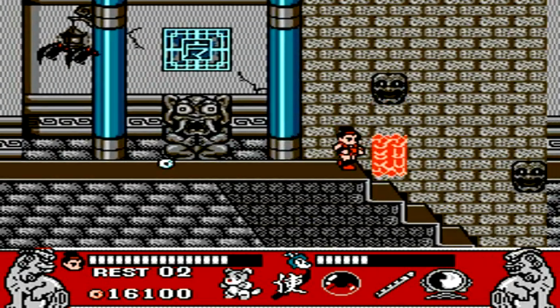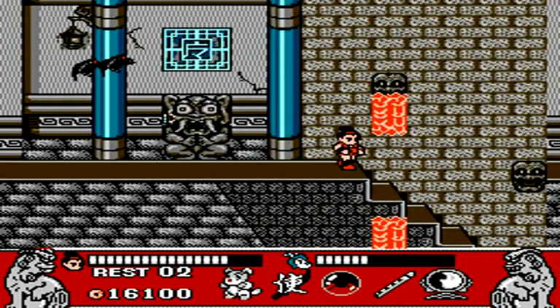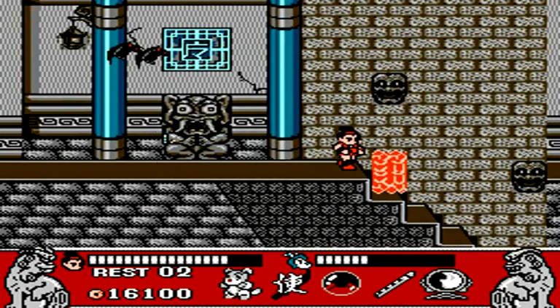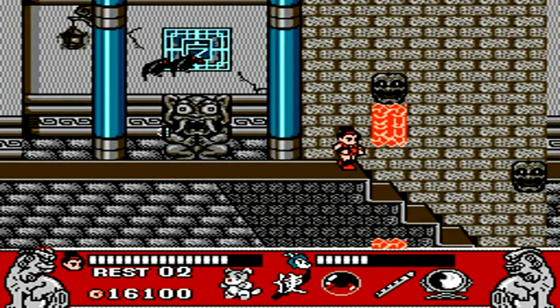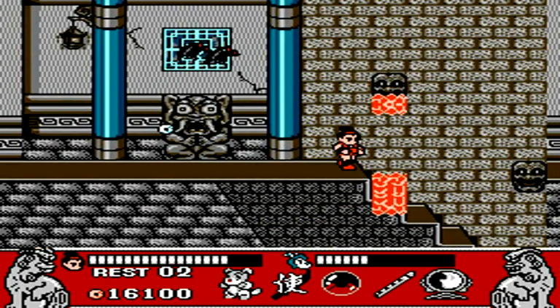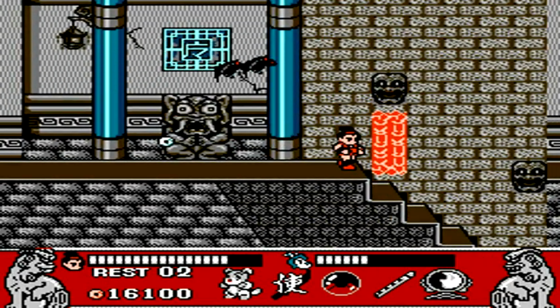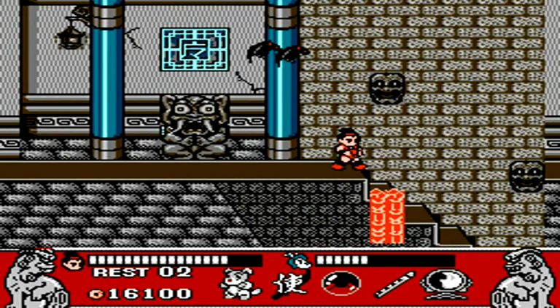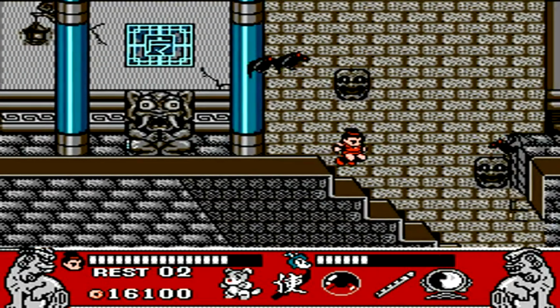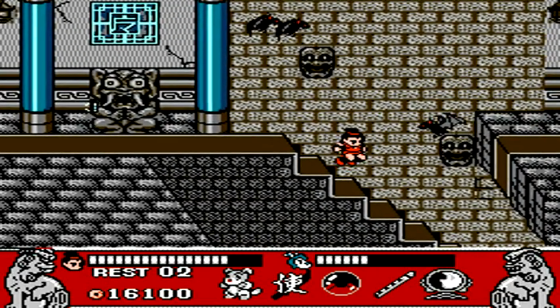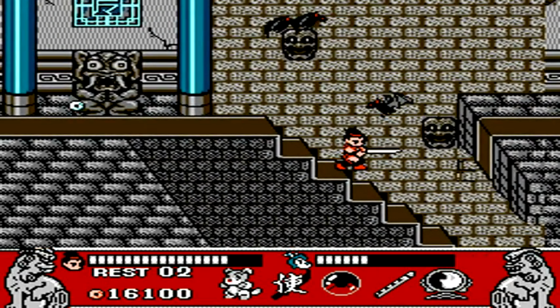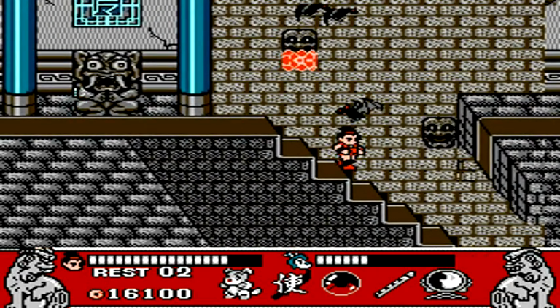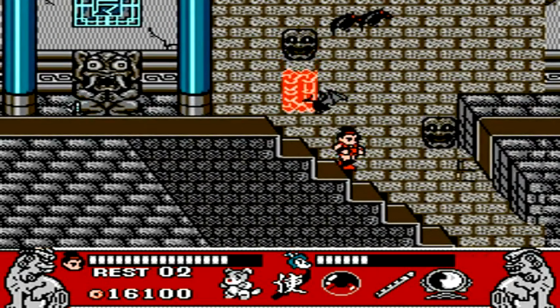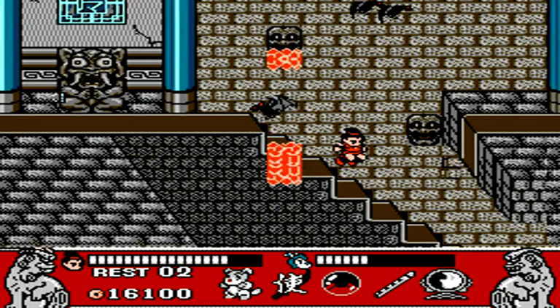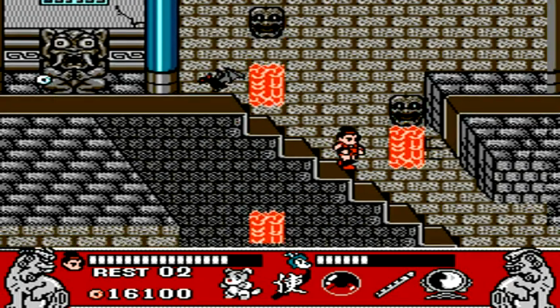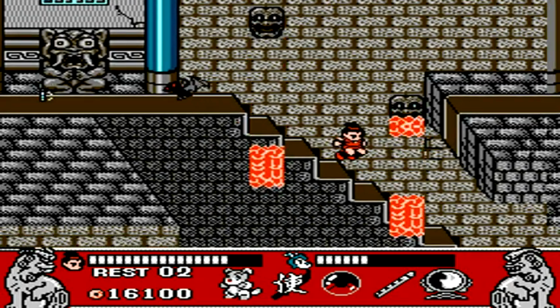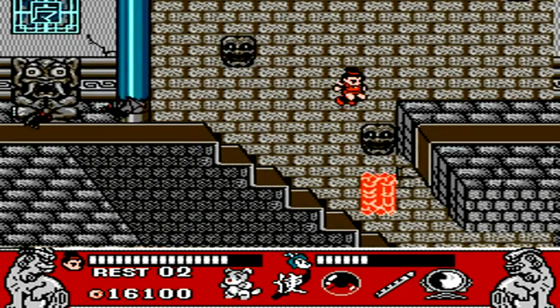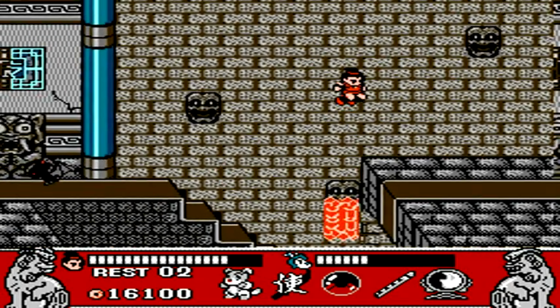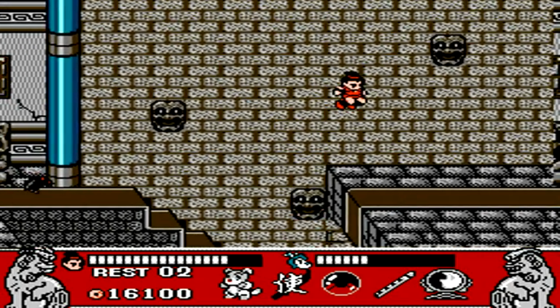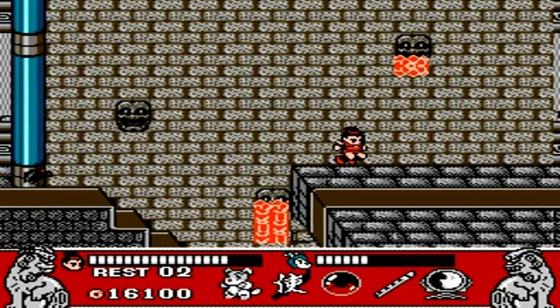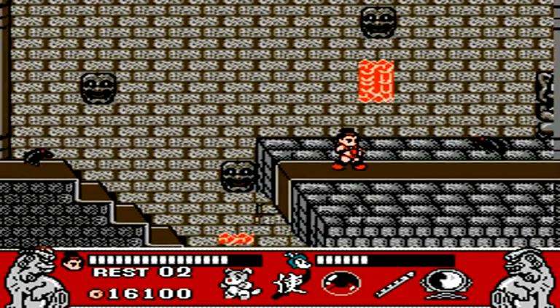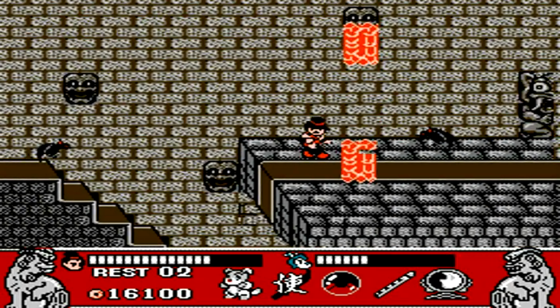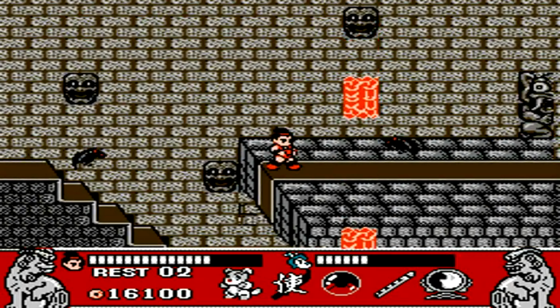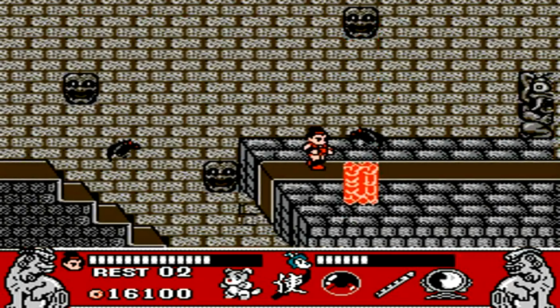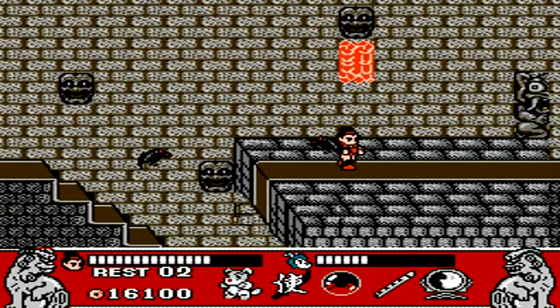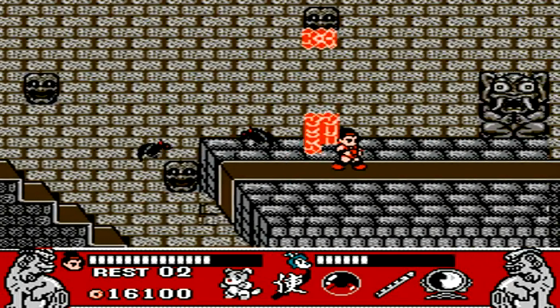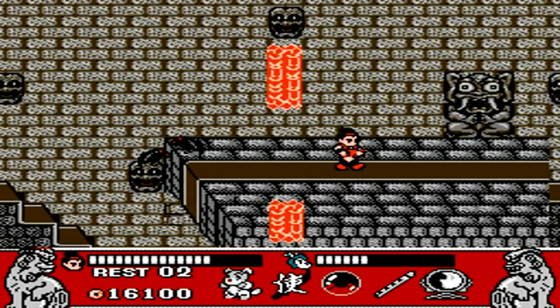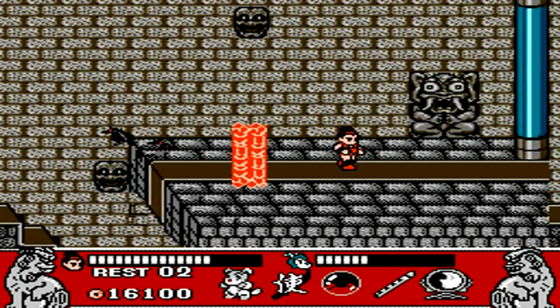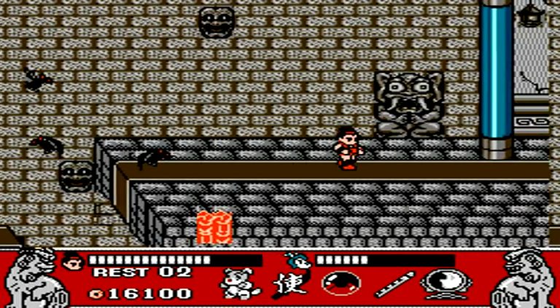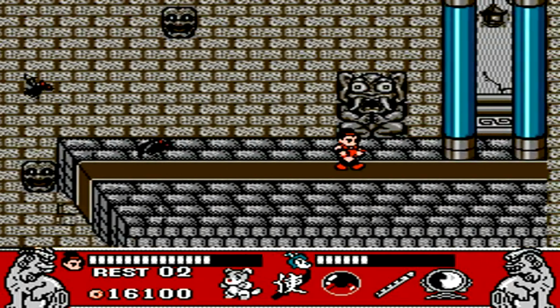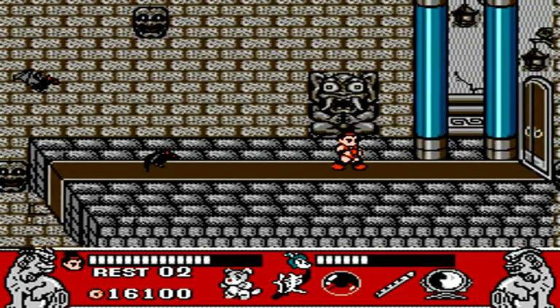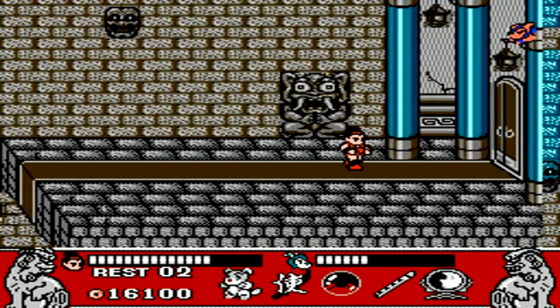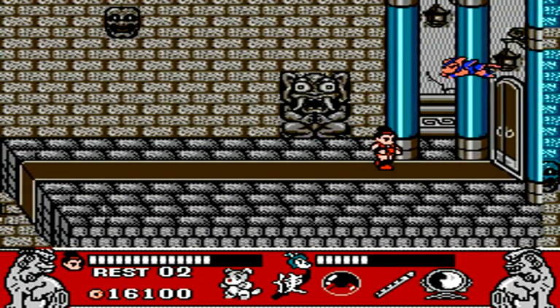Once over here, instead of going down the stairs, you're going to go up to the platform on the right. Thankfully, they give you spring shoes at every set of stairs so that you can make it up here.